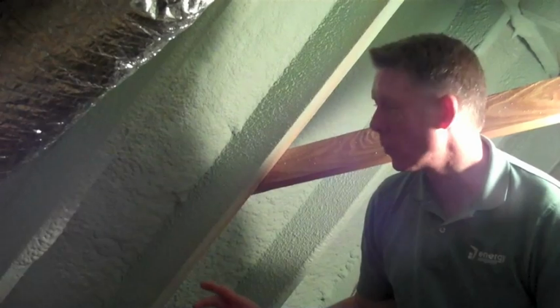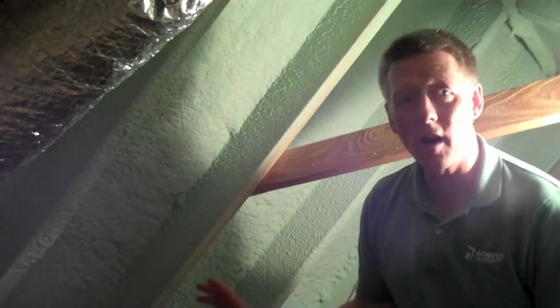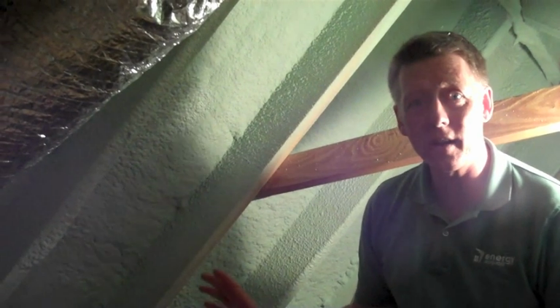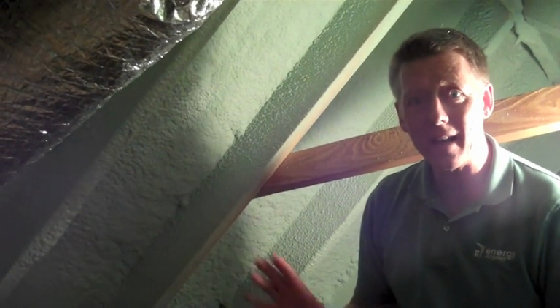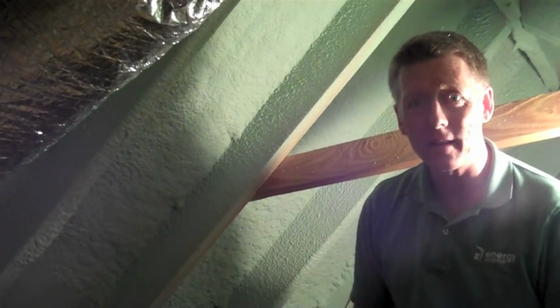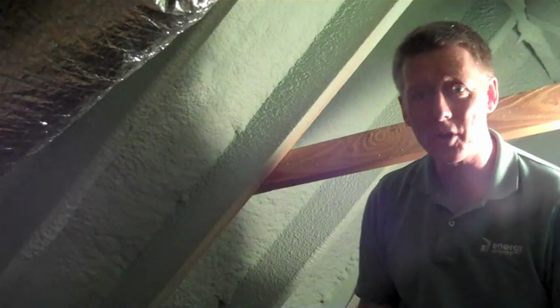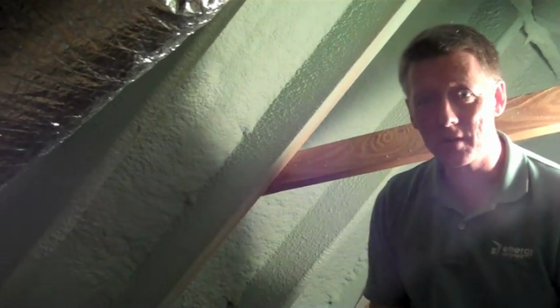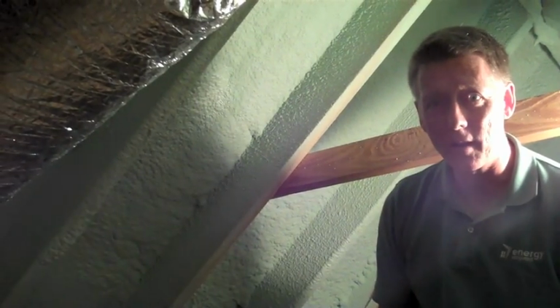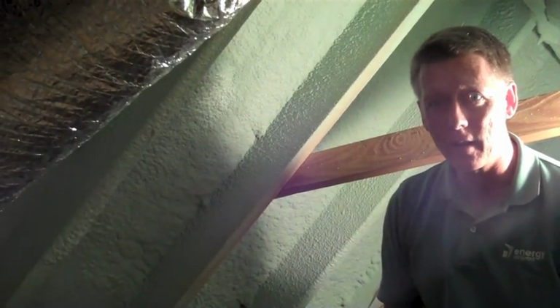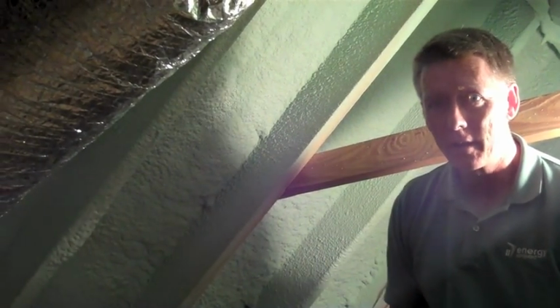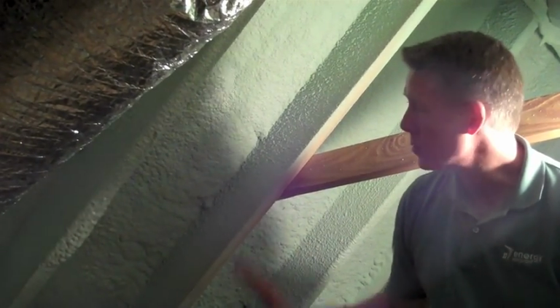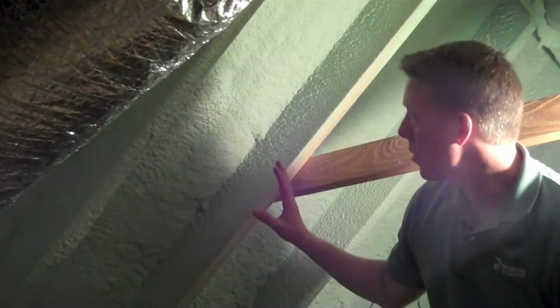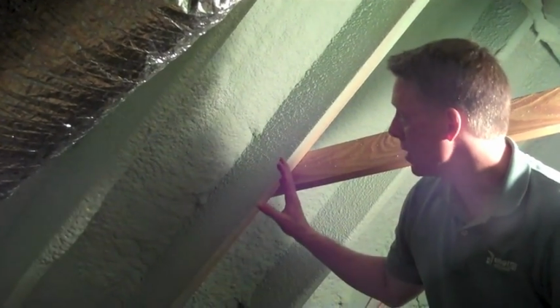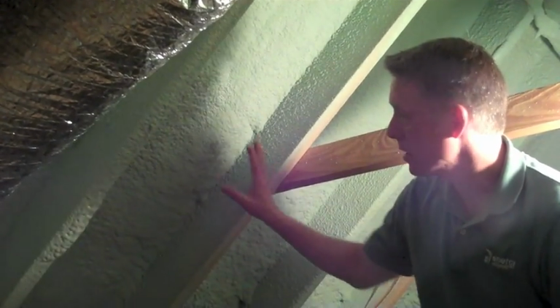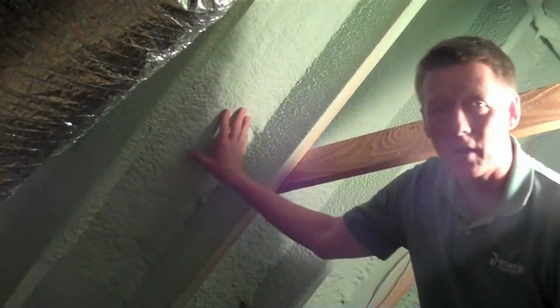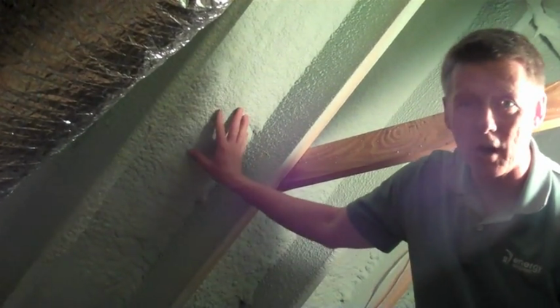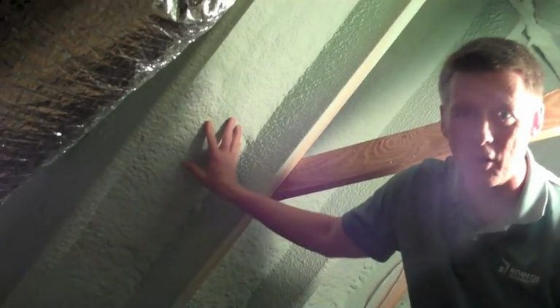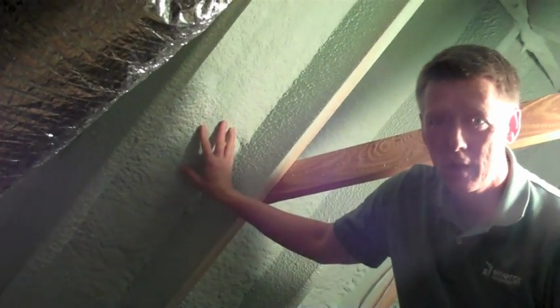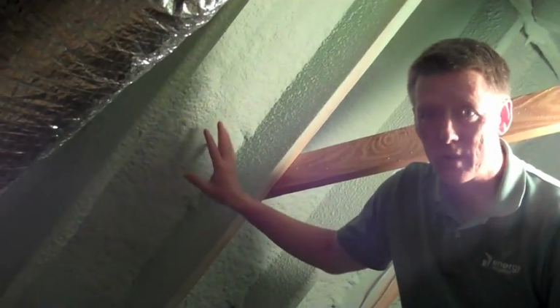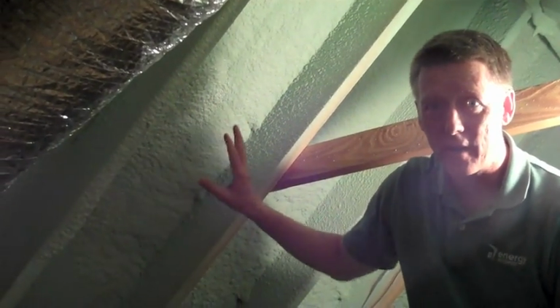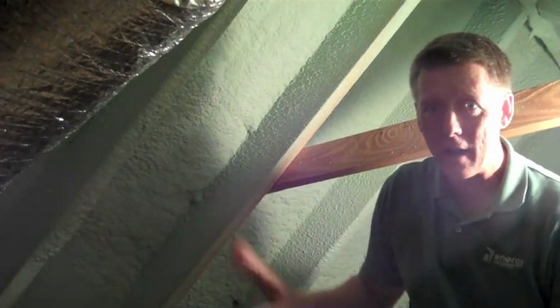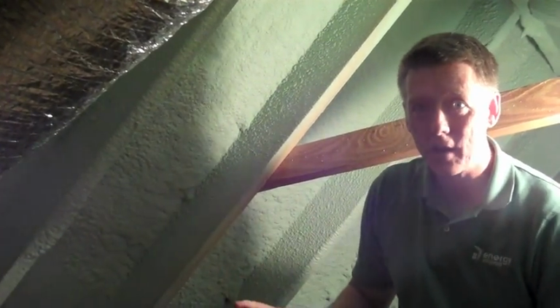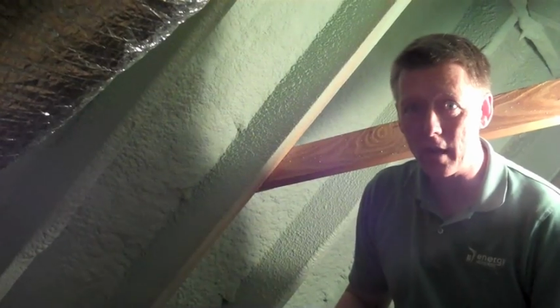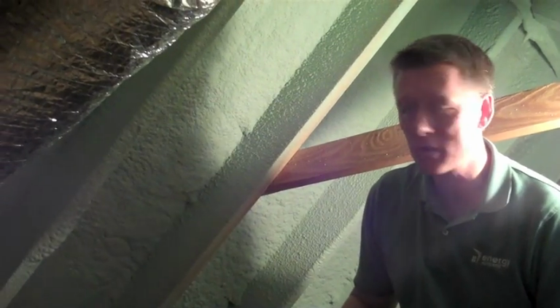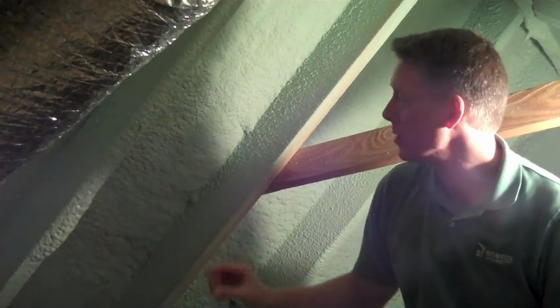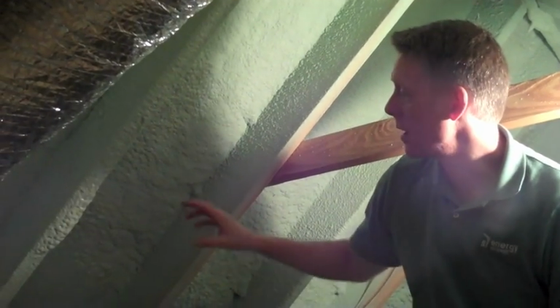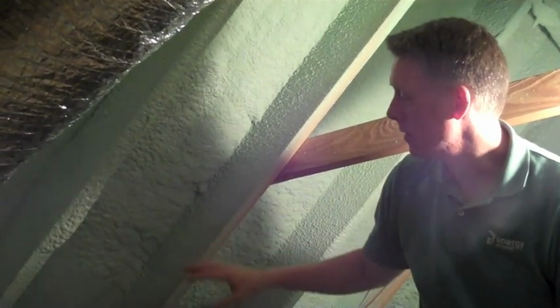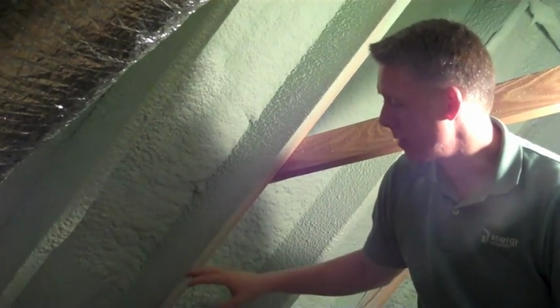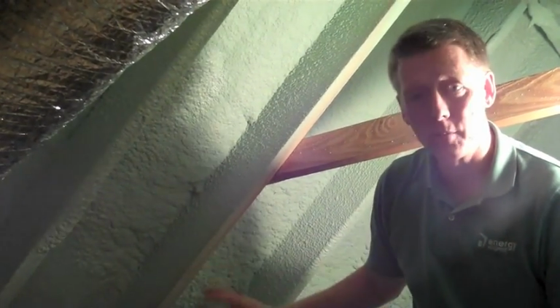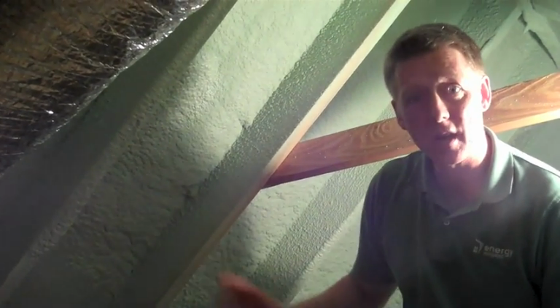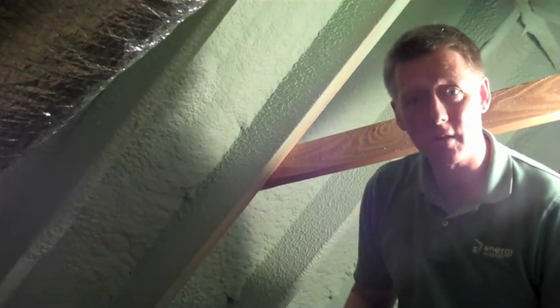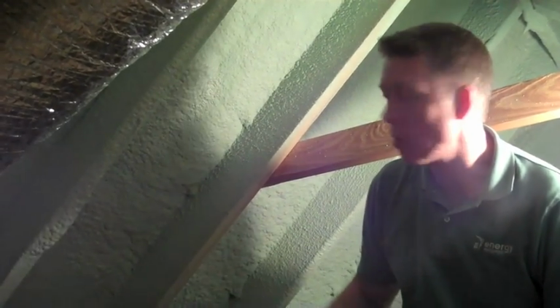We are up in an attic in Charleston, South Carolina that has spray foam insulation. They used closed cell foam, which has a very high R-value per inch, and so they don't spray very much thickness of foam.